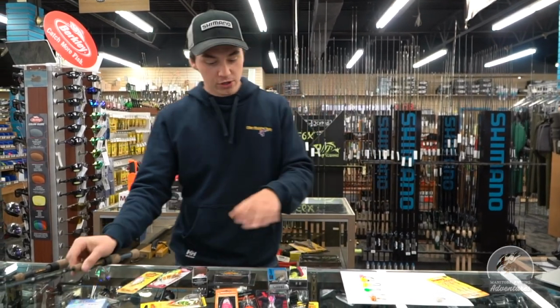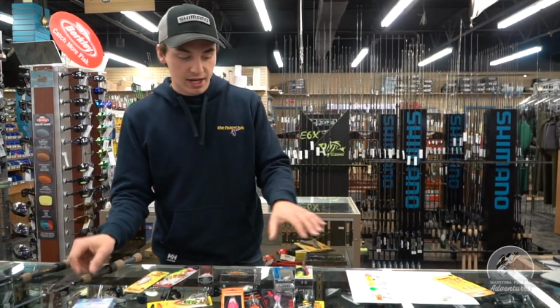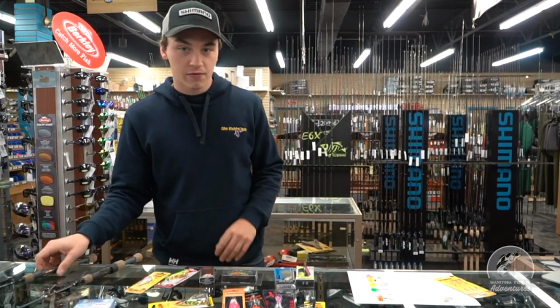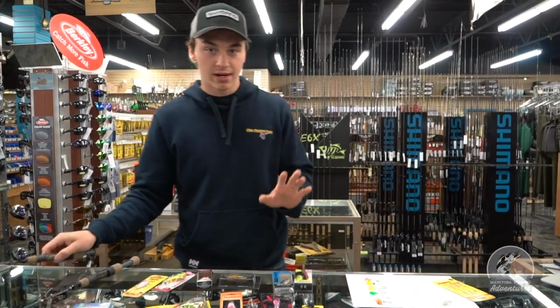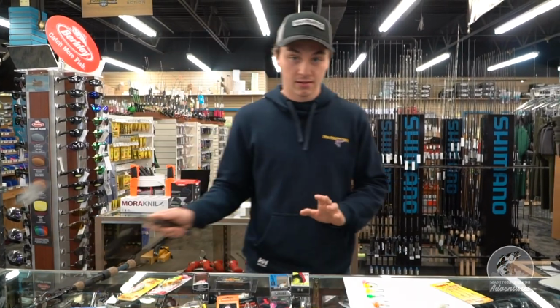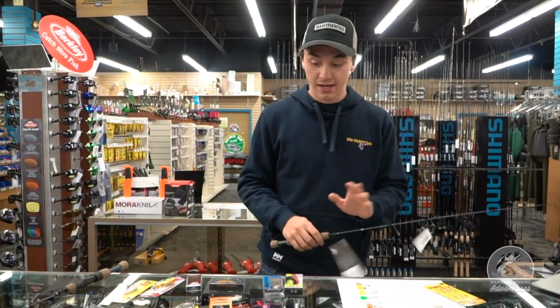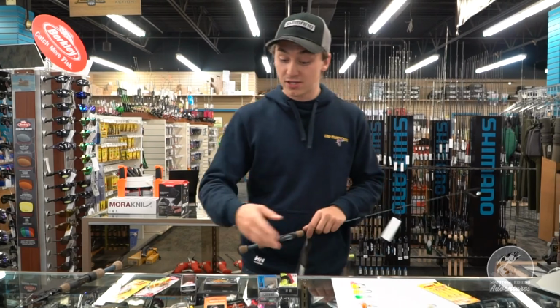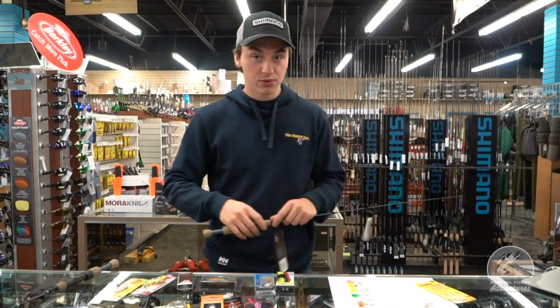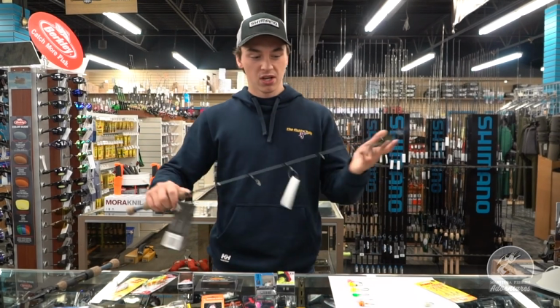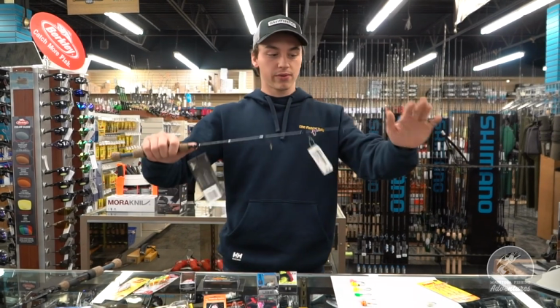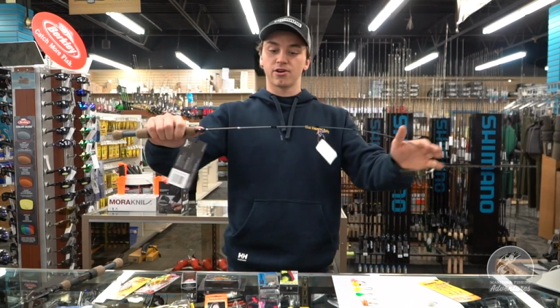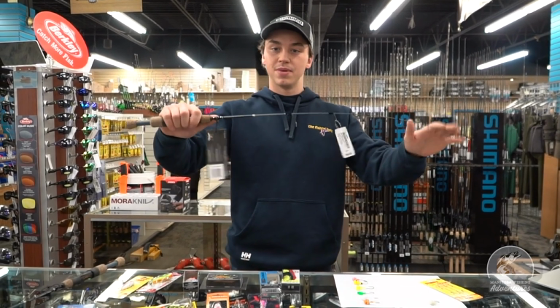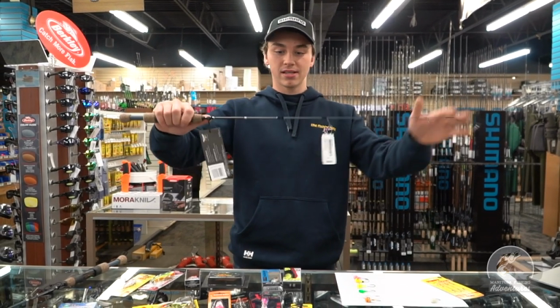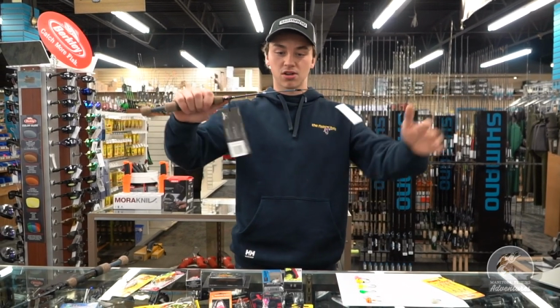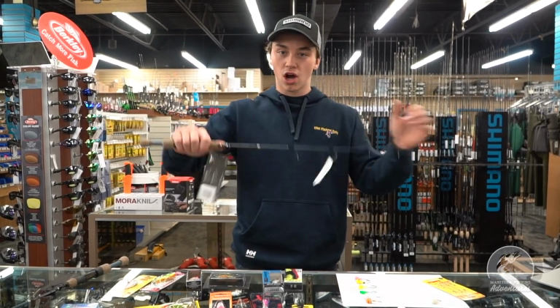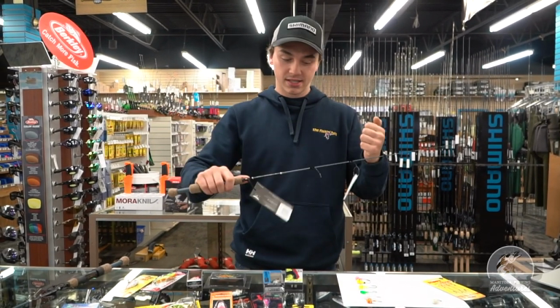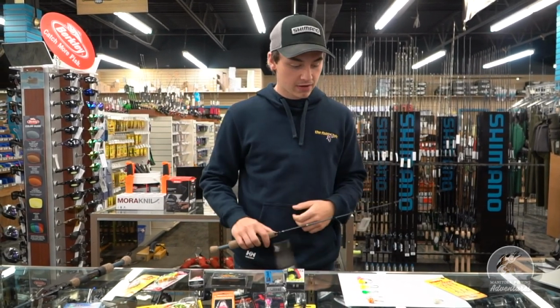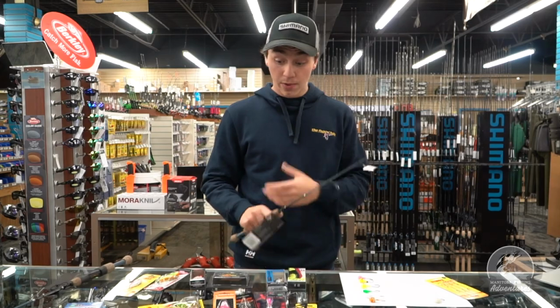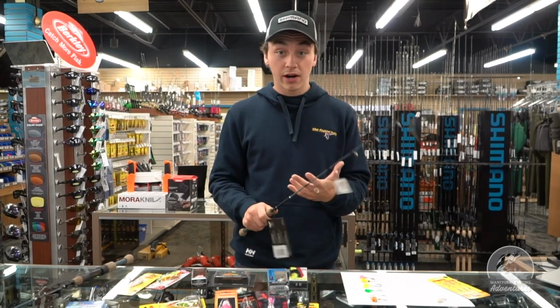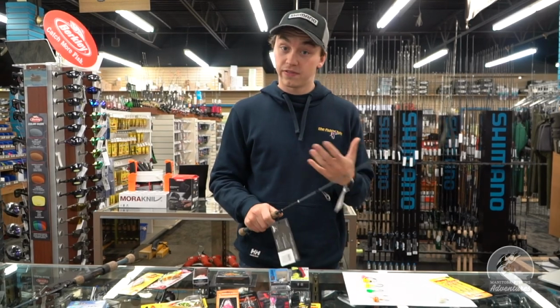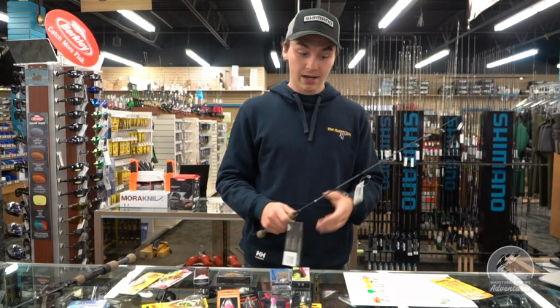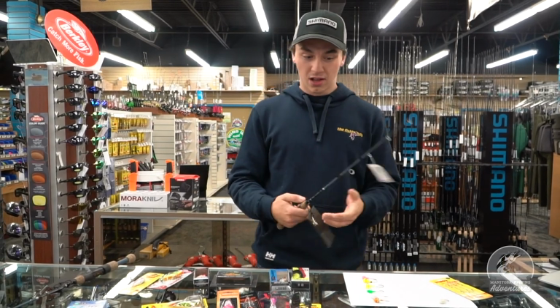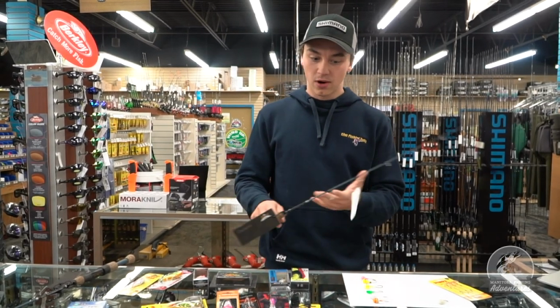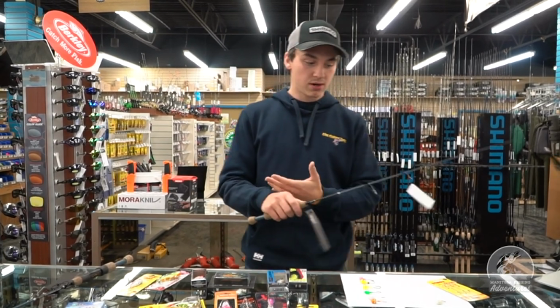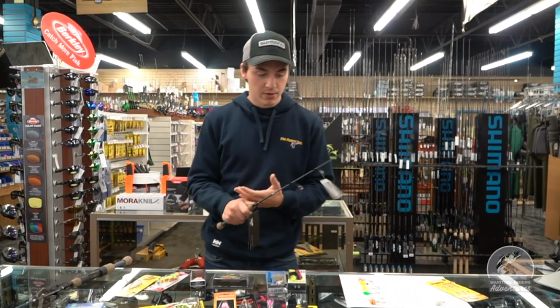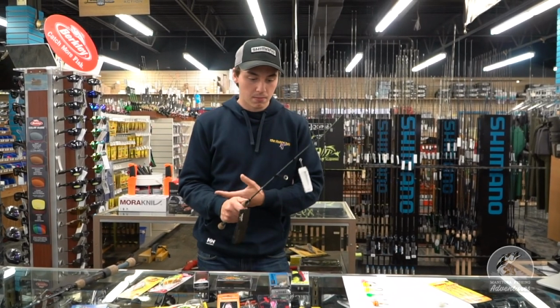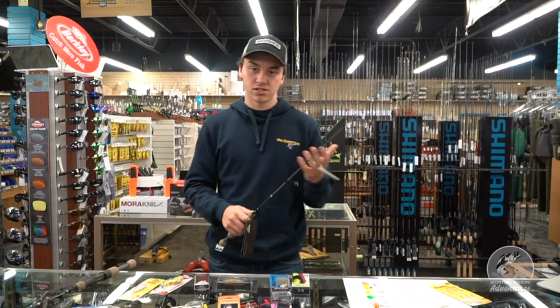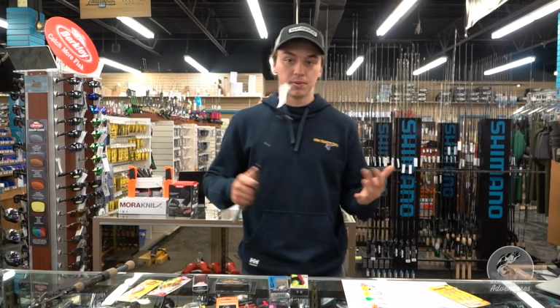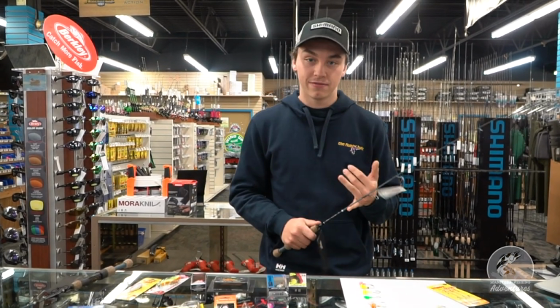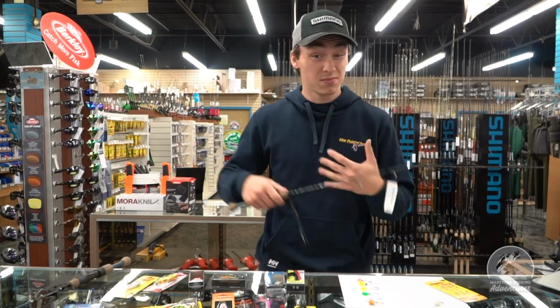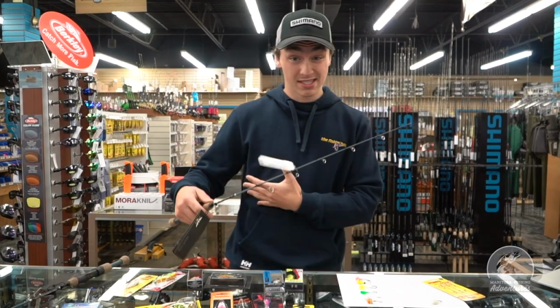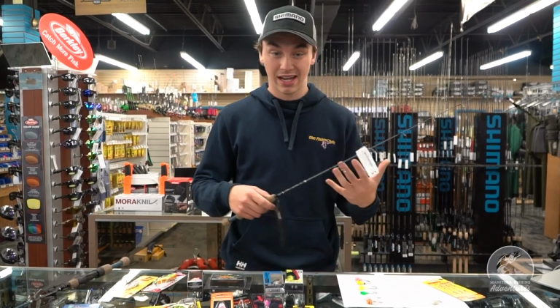For jigs and stuff, when you're going nice and finesse — or even spoons — you can go with like a 30 inch medium. It's a little bit softer, not quite as stiff, but works very well for feeling the bite. A lot of these rods are becoming much nicer, made out of completely graphite, so it makes them more sensitive and lighter.